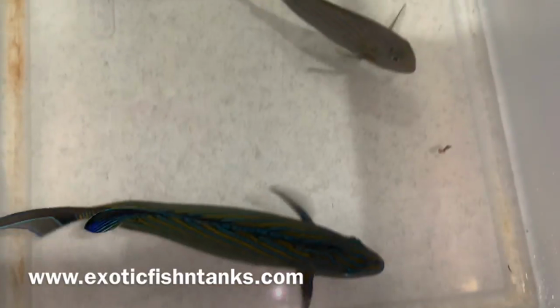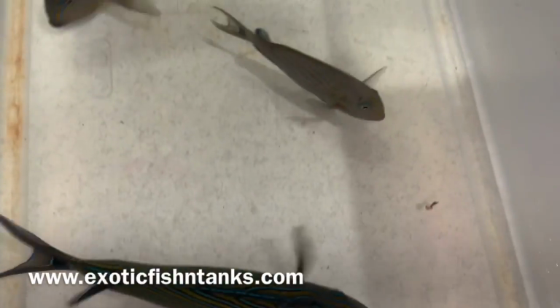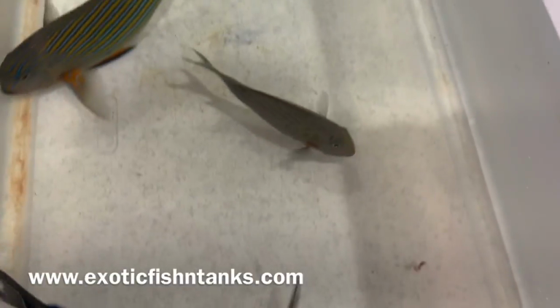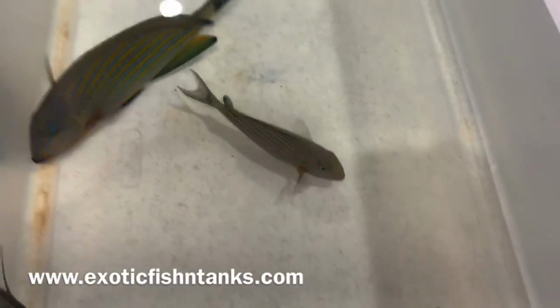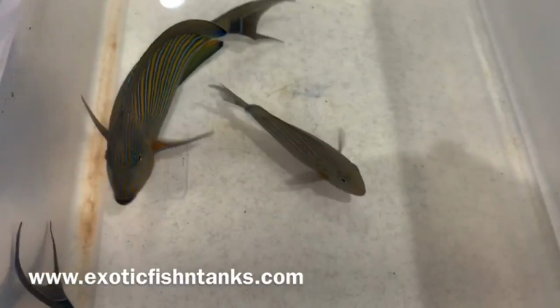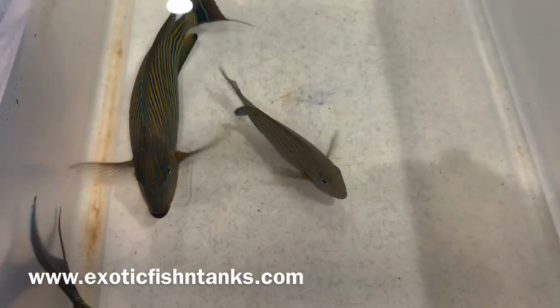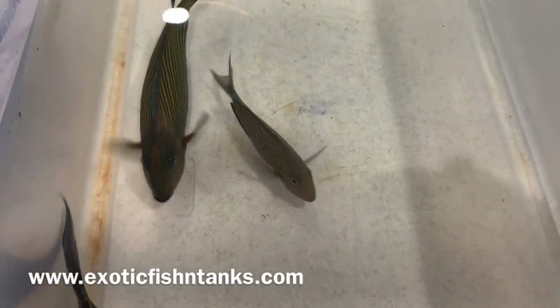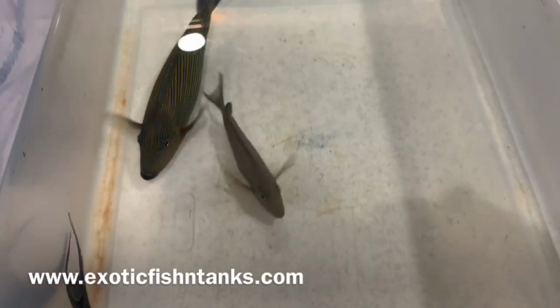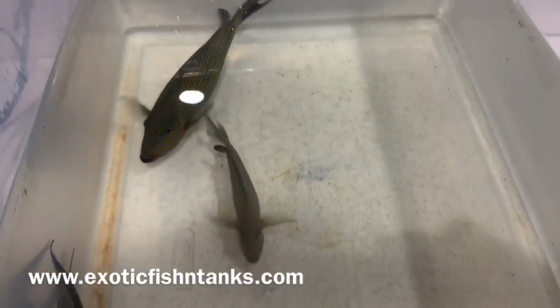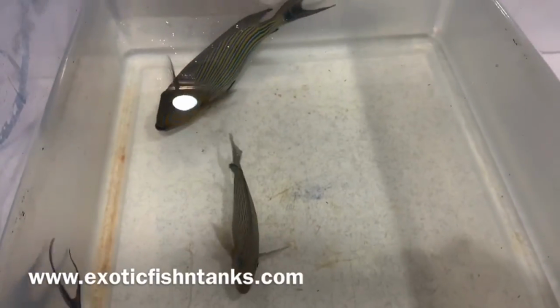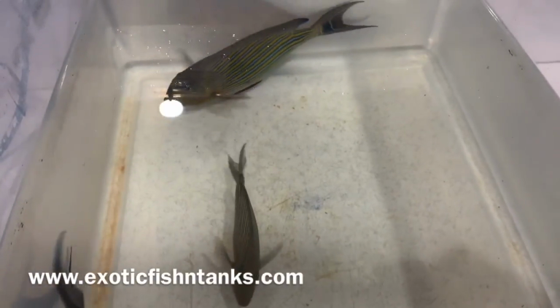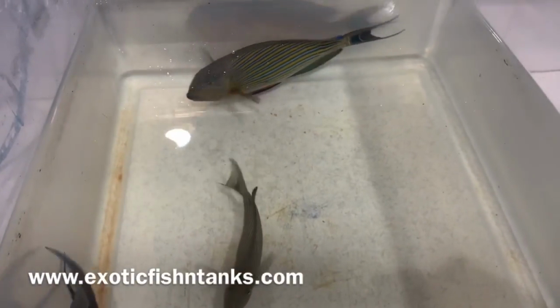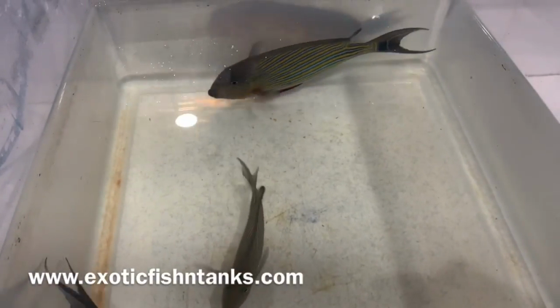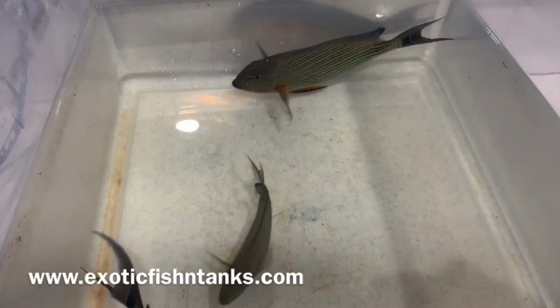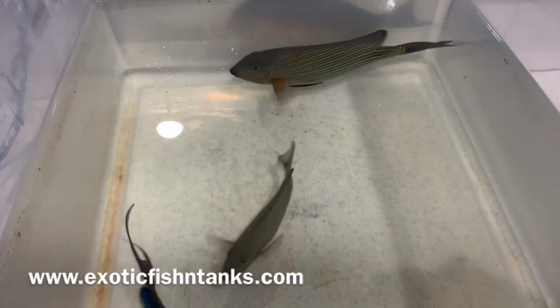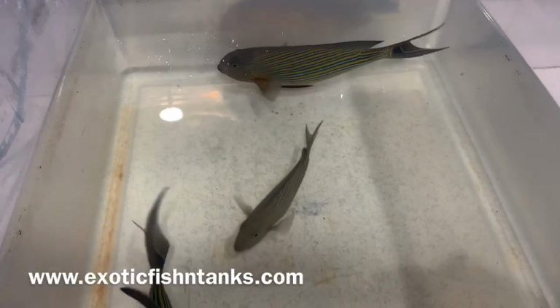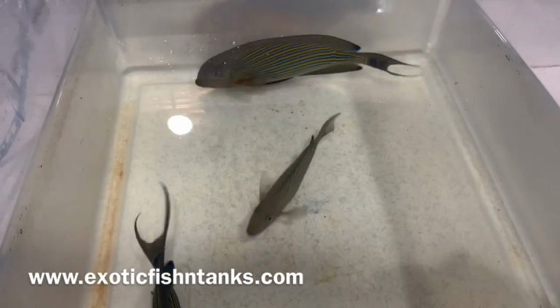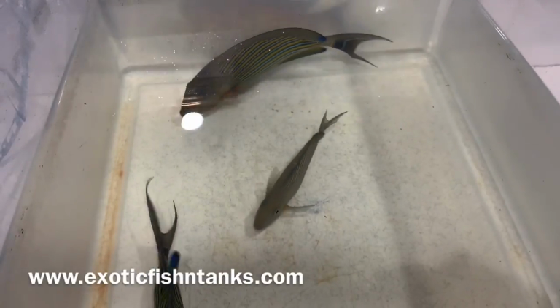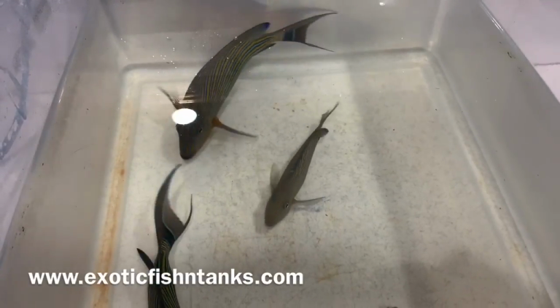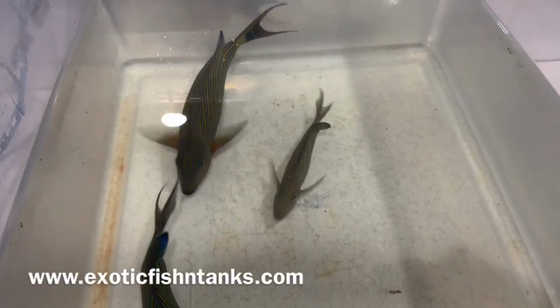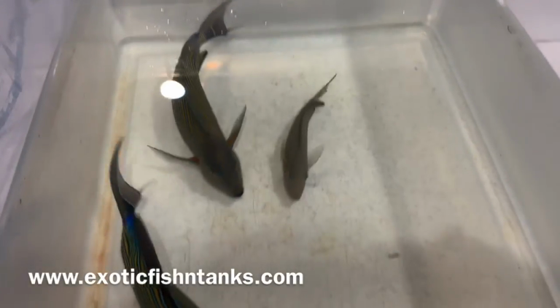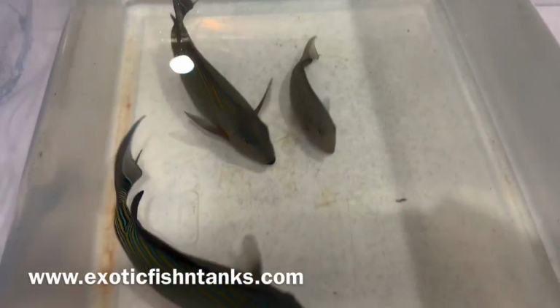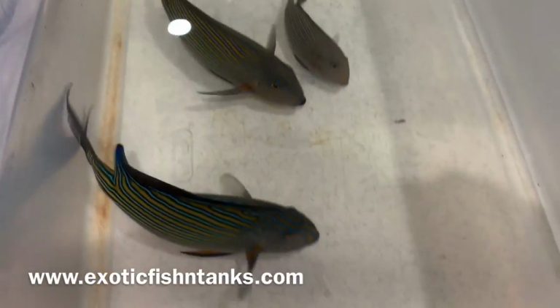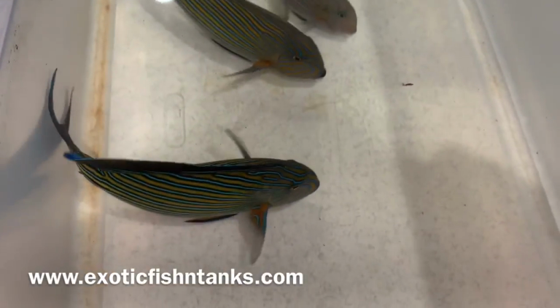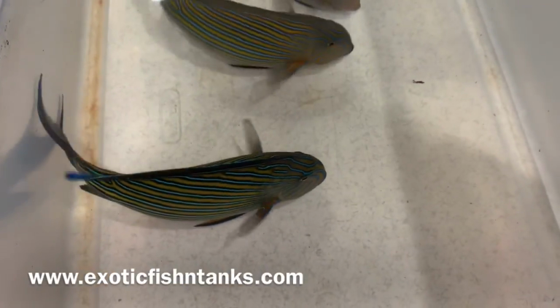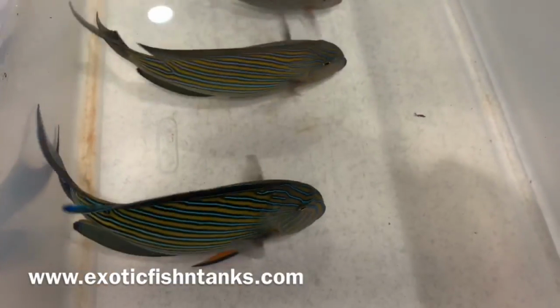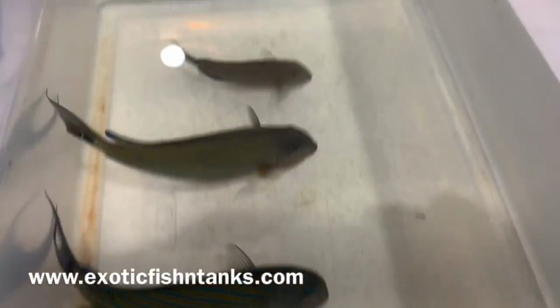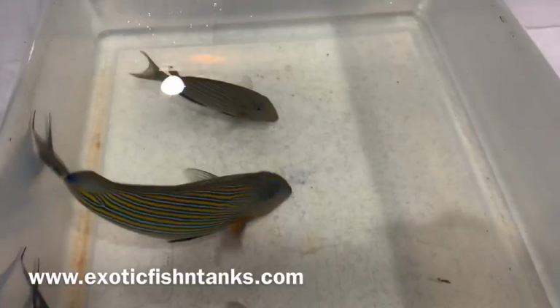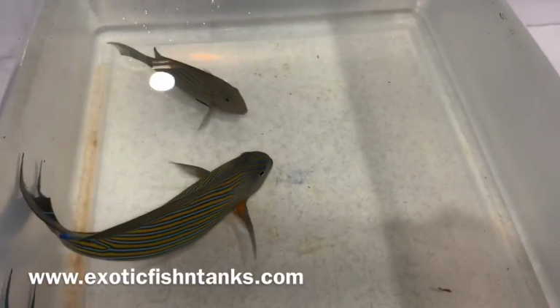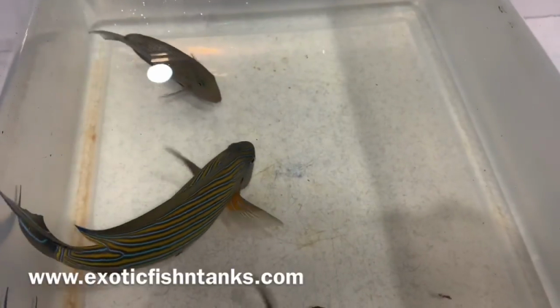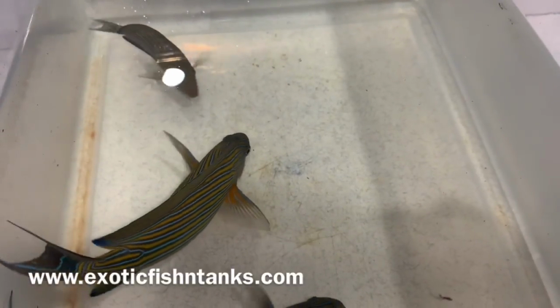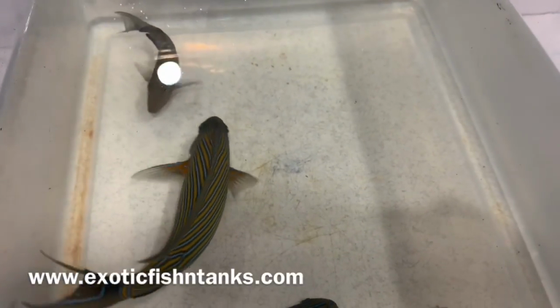The freshwater dip is for five minutes, and then ultimately into a quarantine system with hyposalinity and copper power — copper at therapeutic levels.